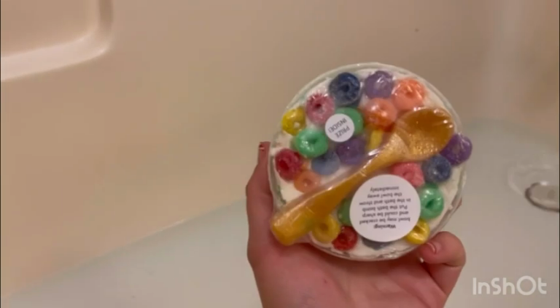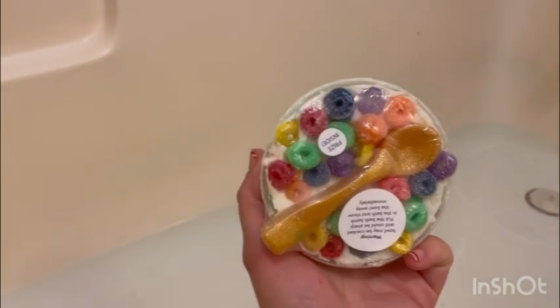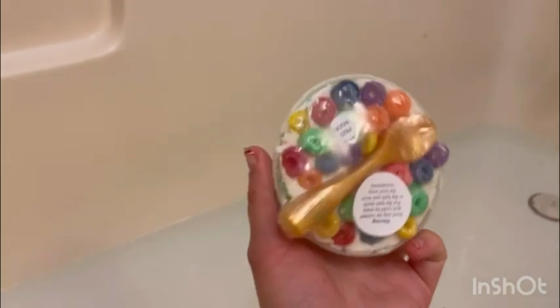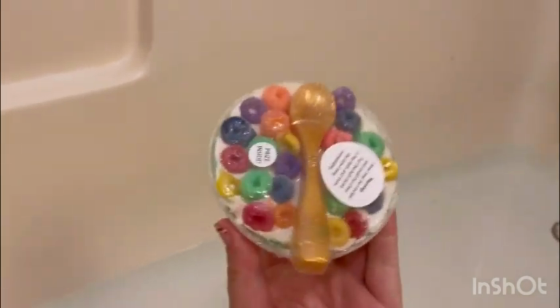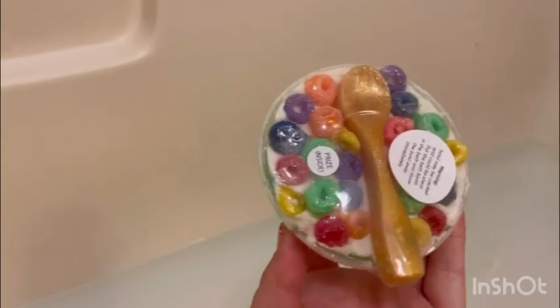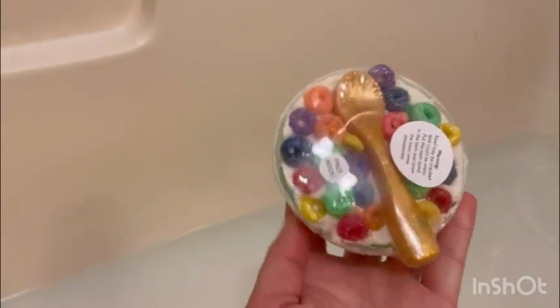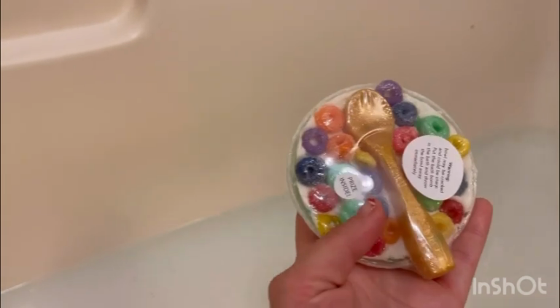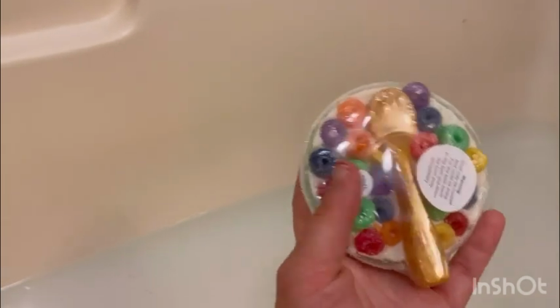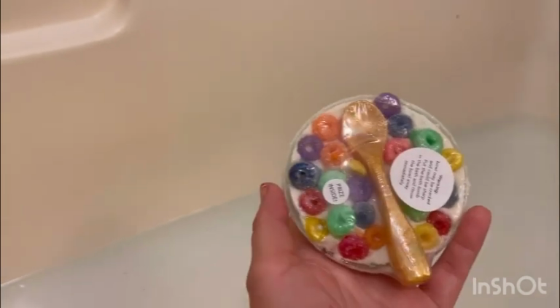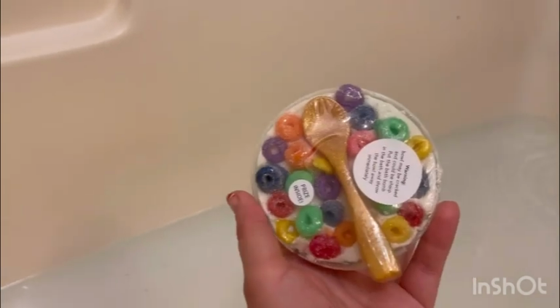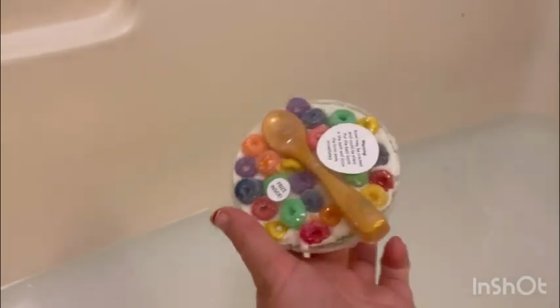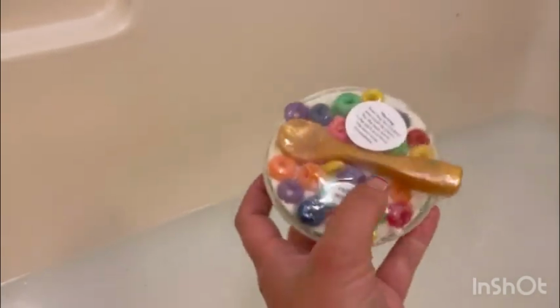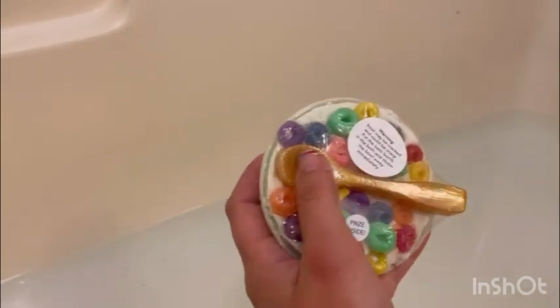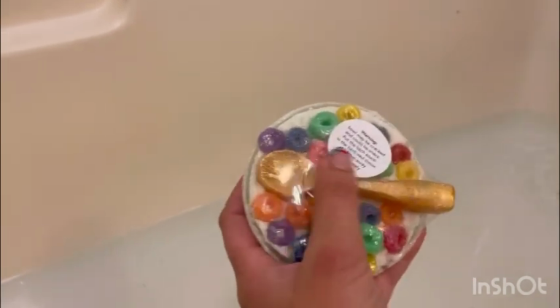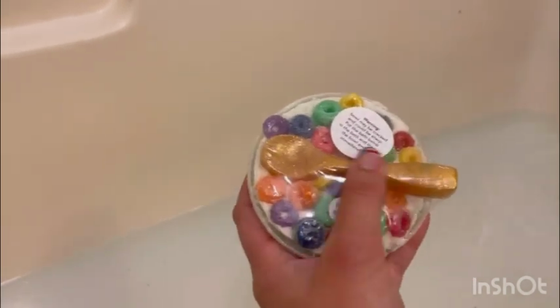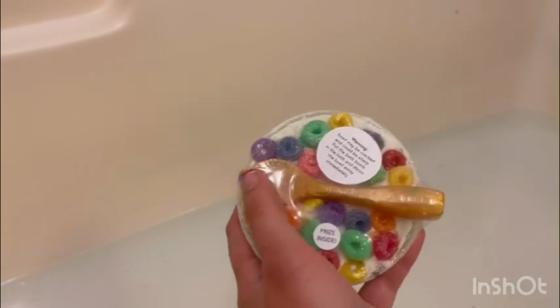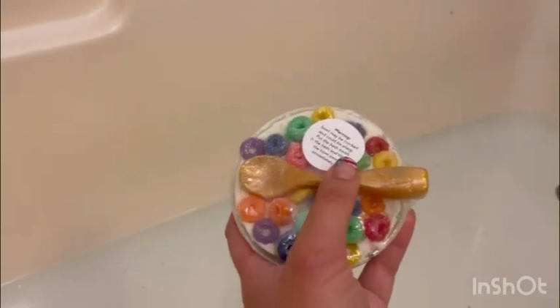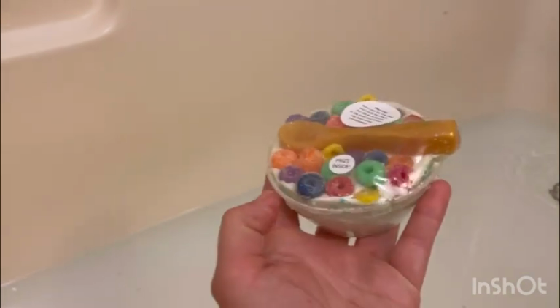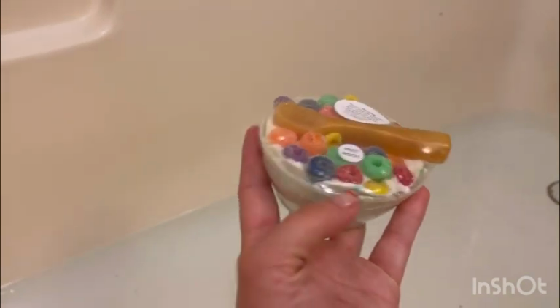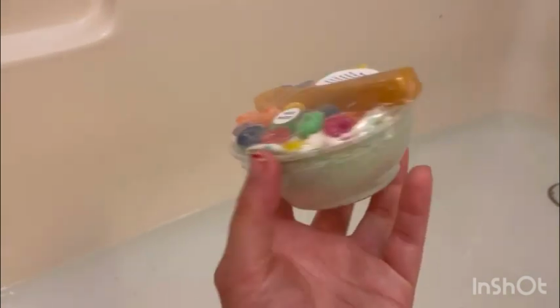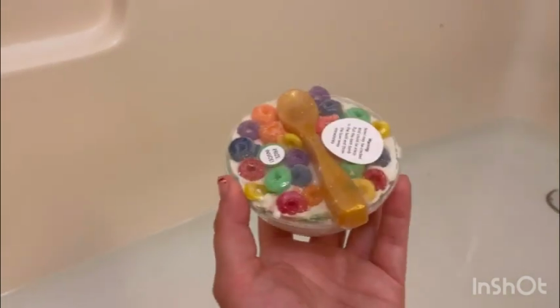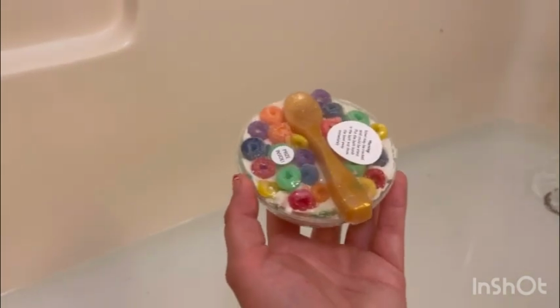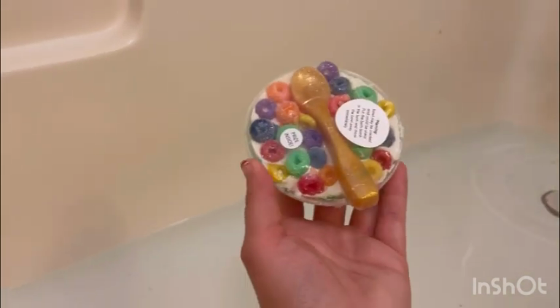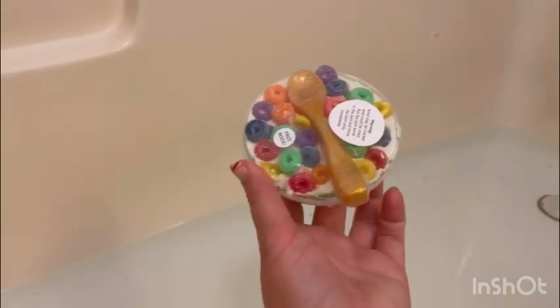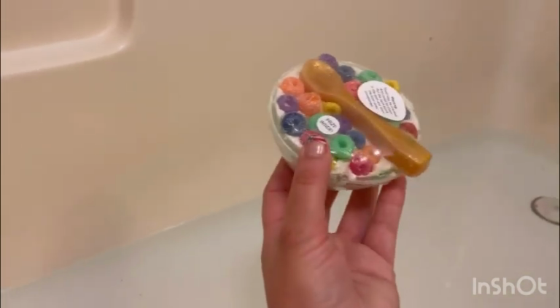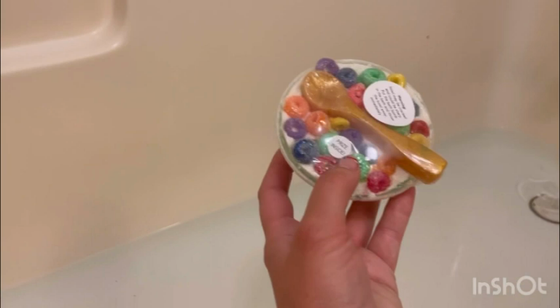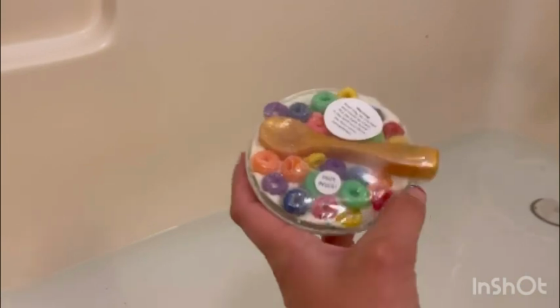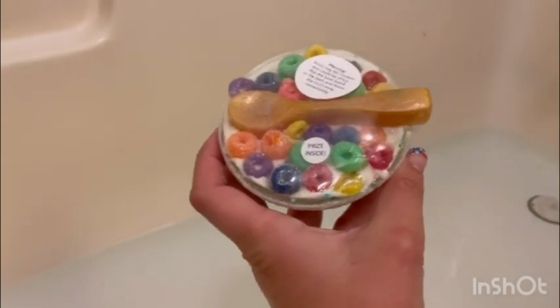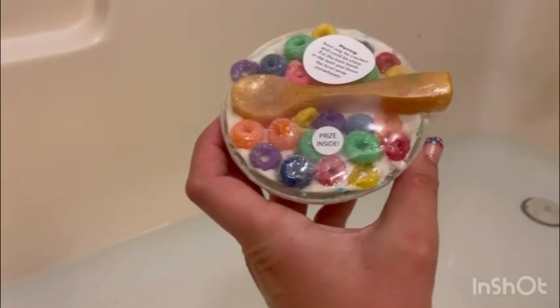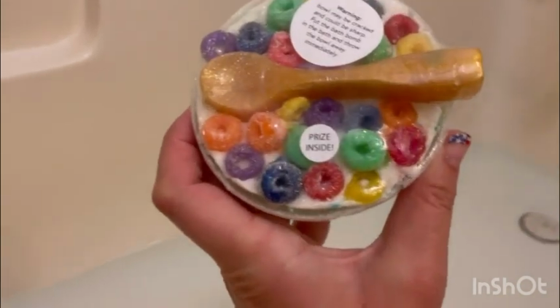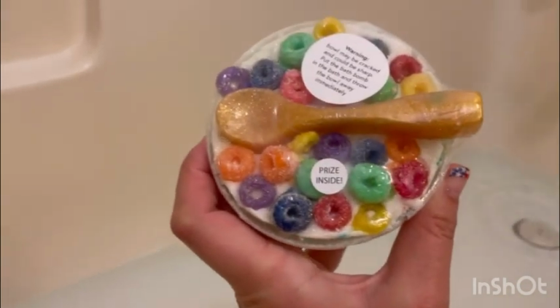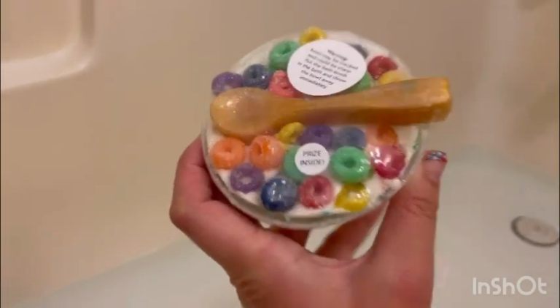It has little fruity rings and stuff, all kinds of colors. And it has a little spoon on top and looks like the actual cereal — fruity loops — because my kids love these. And this is a surprise in here.